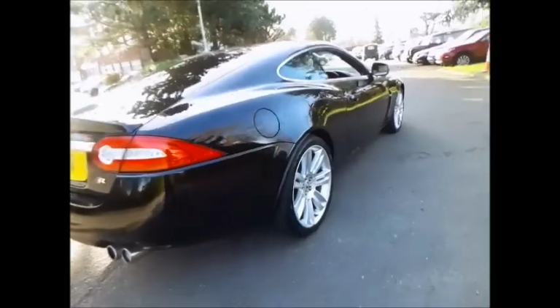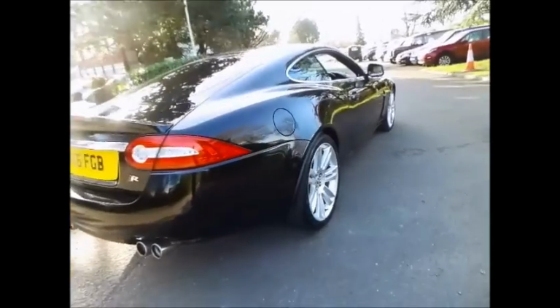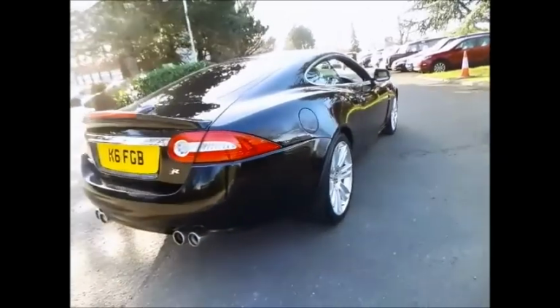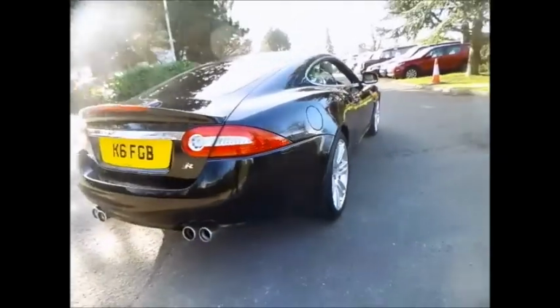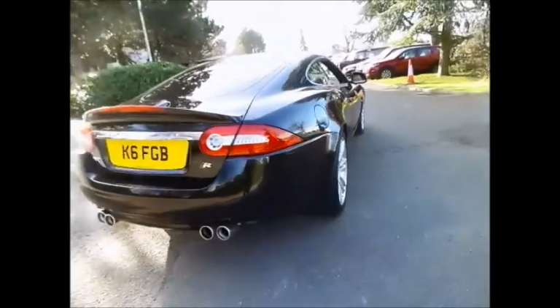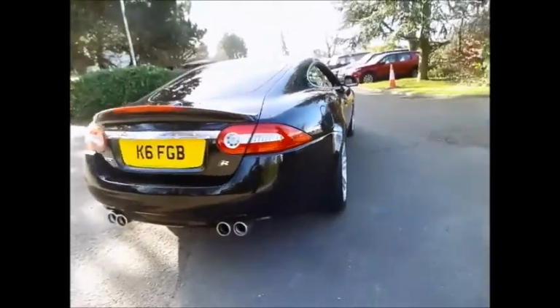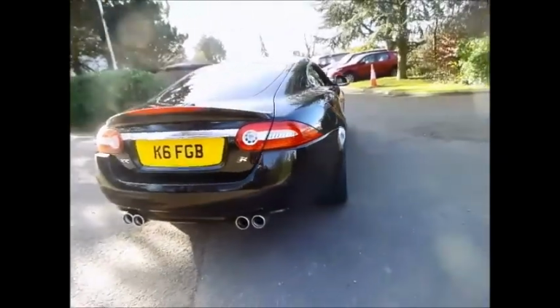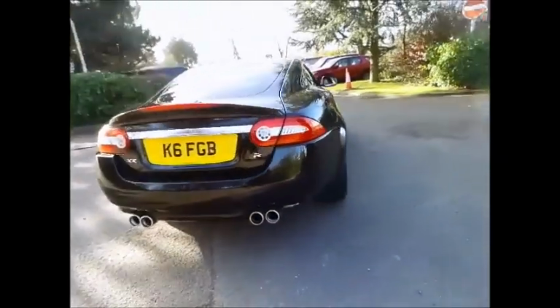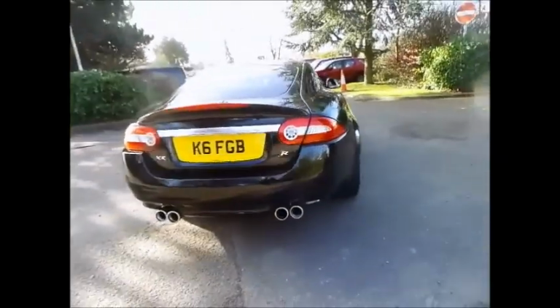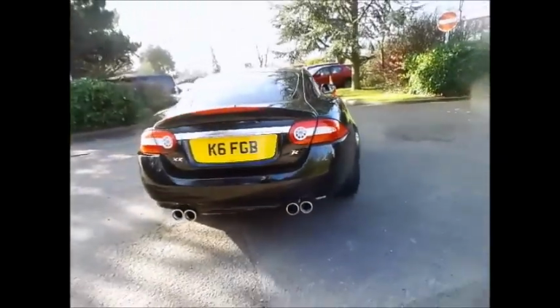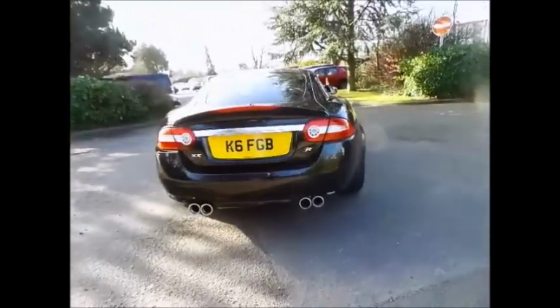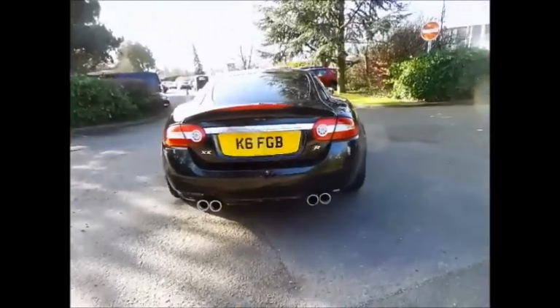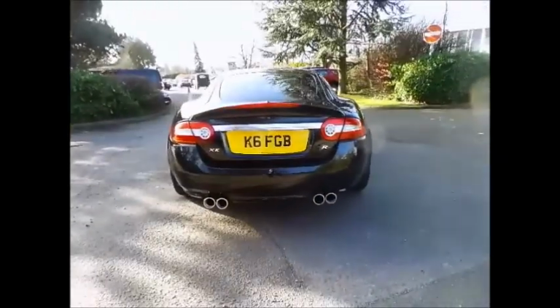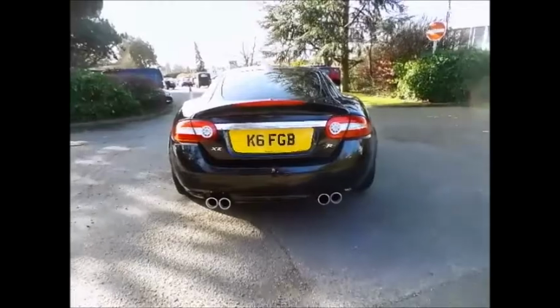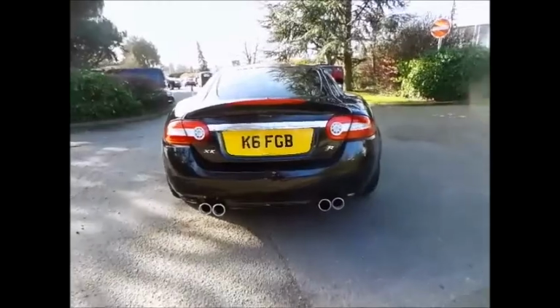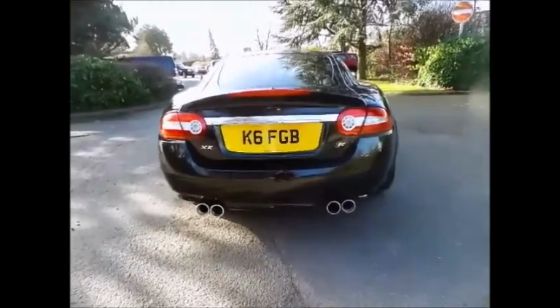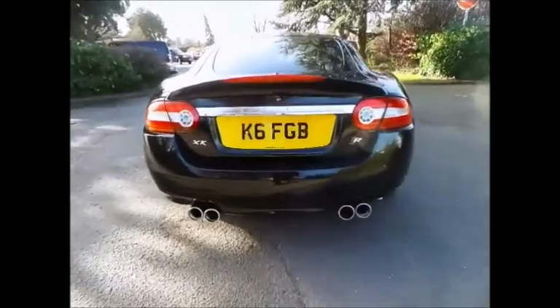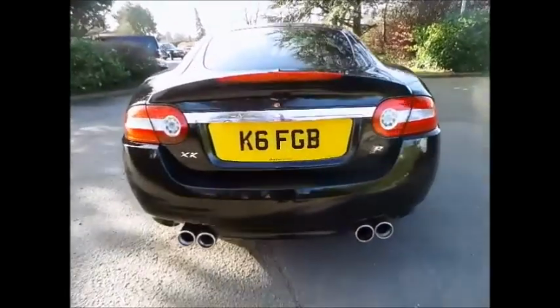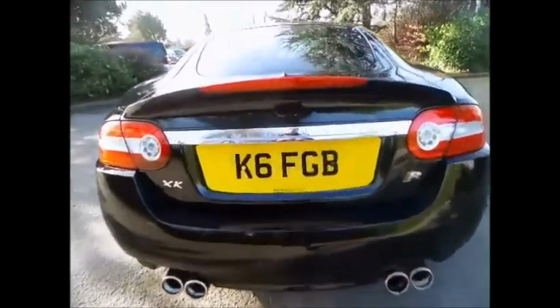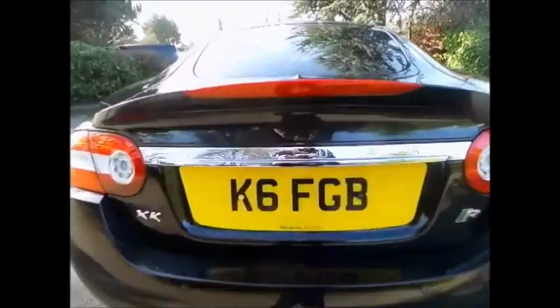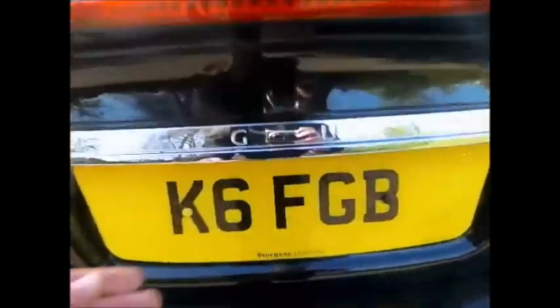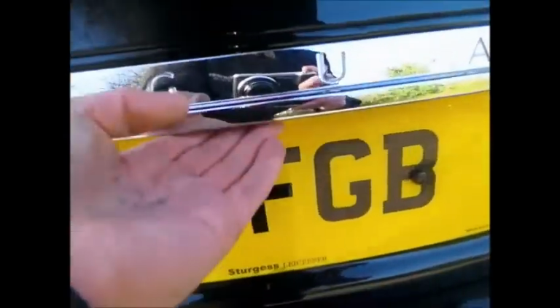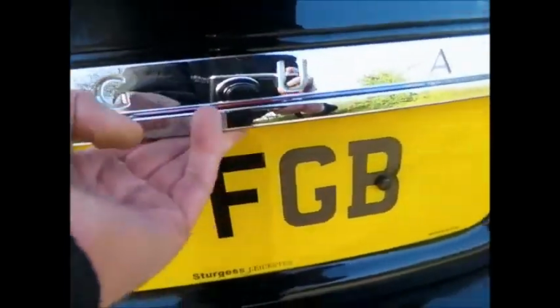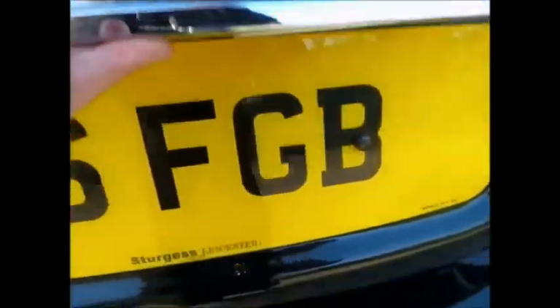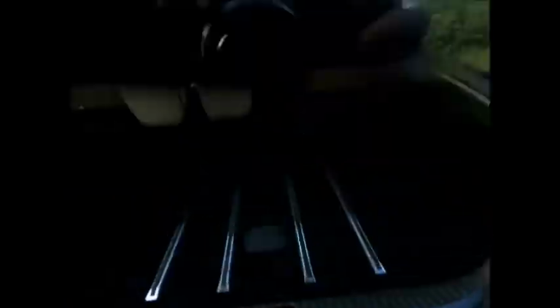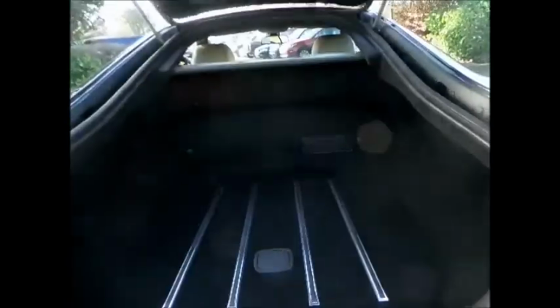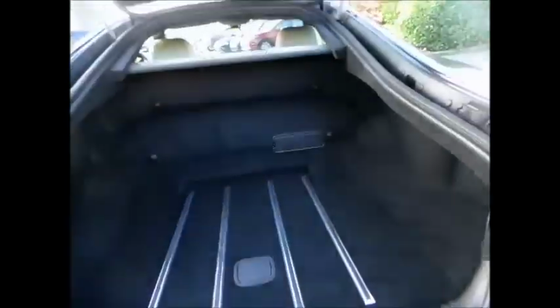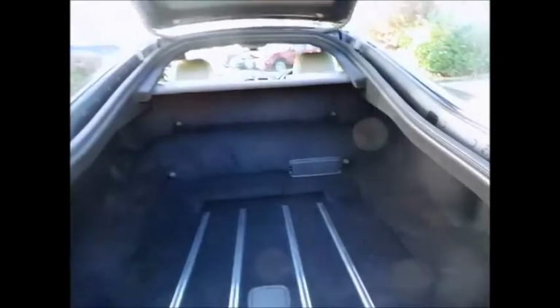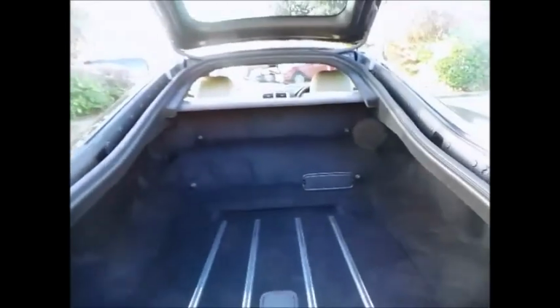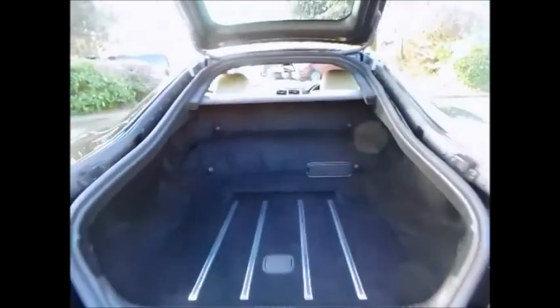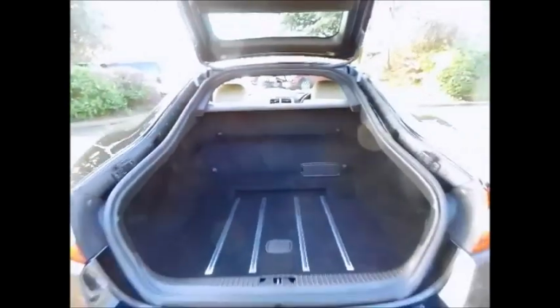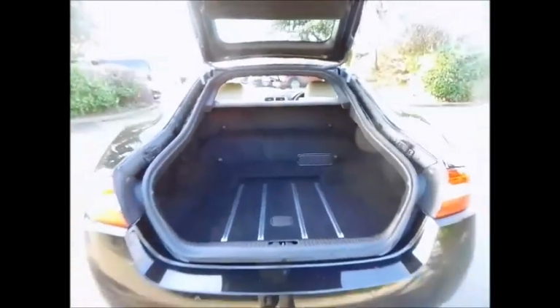Not only will you benefit from Jaguar warranty and roadside assist, but the vehicle will be put through an extensive 165 multi-point inspection, making sure your approved used vehicle is in optimum condition ready for you to drive away.